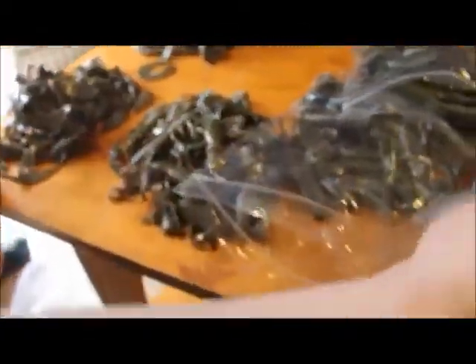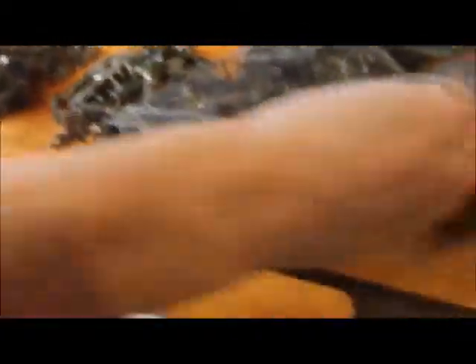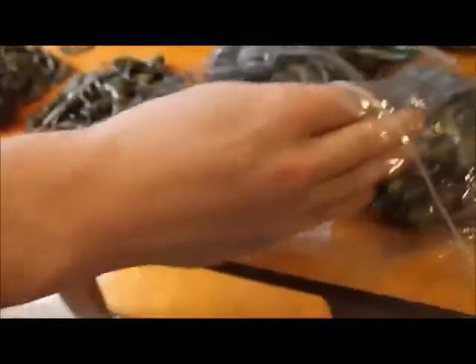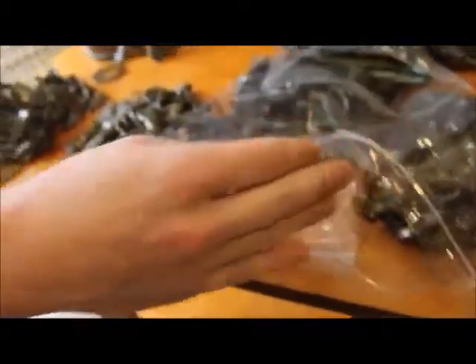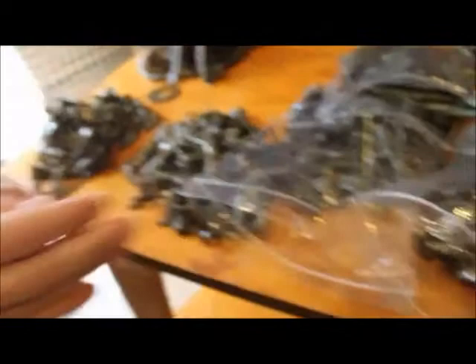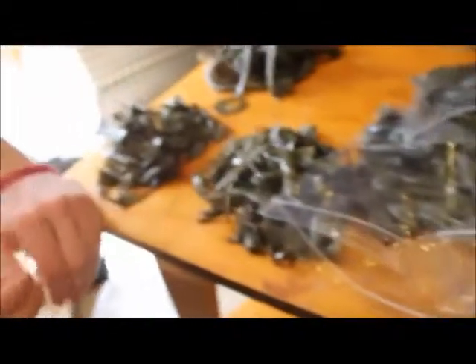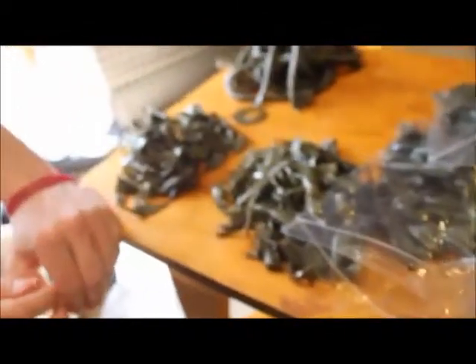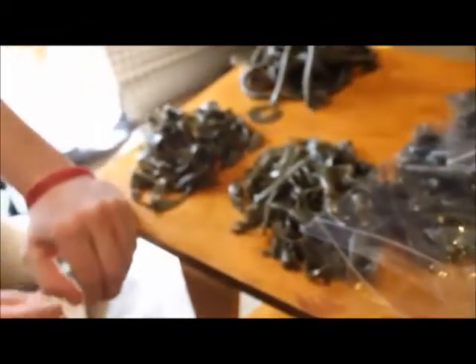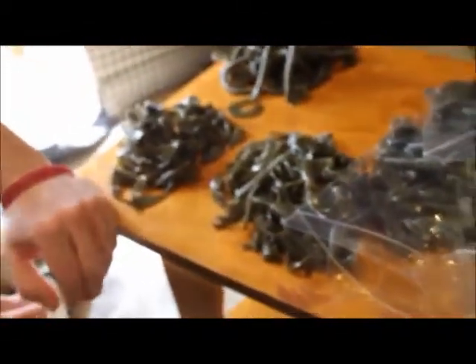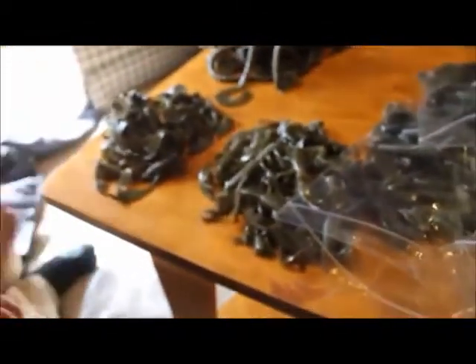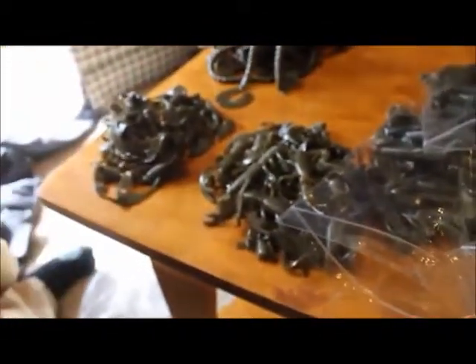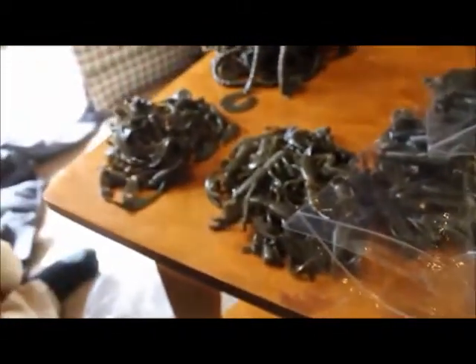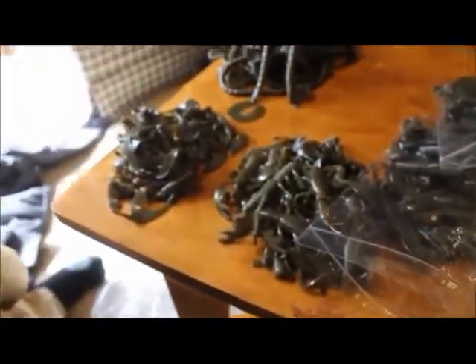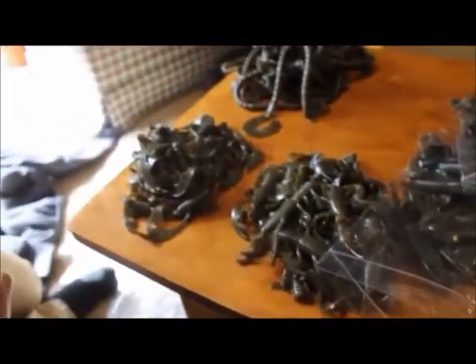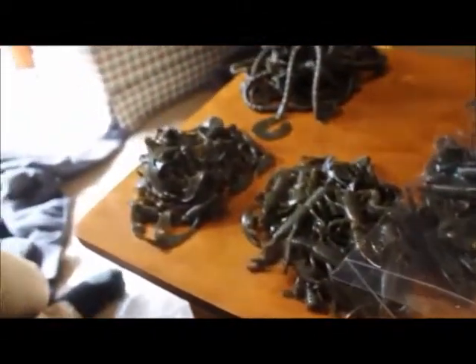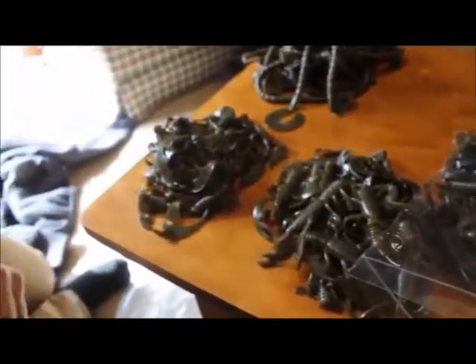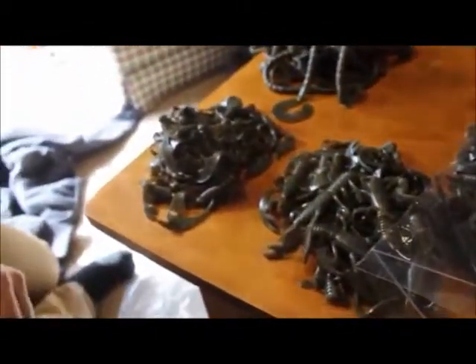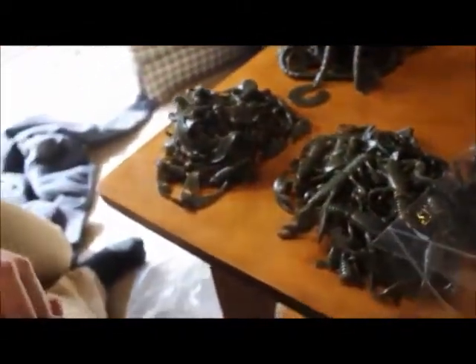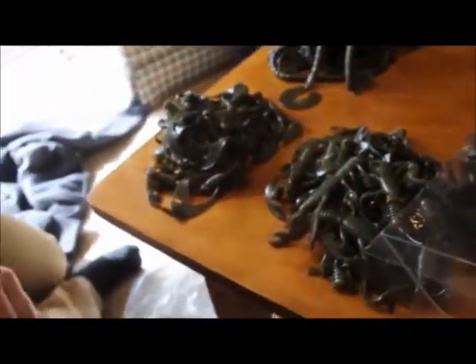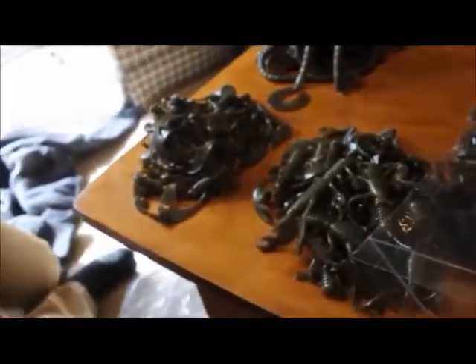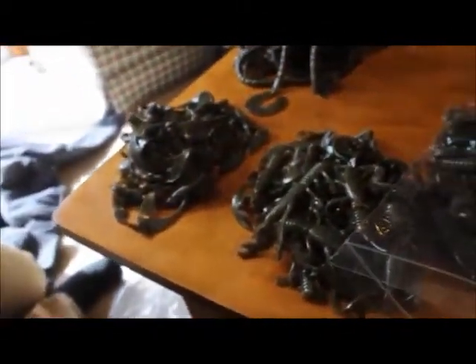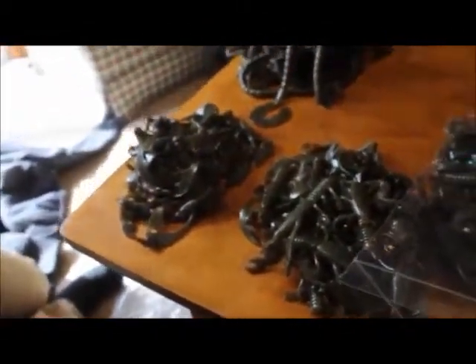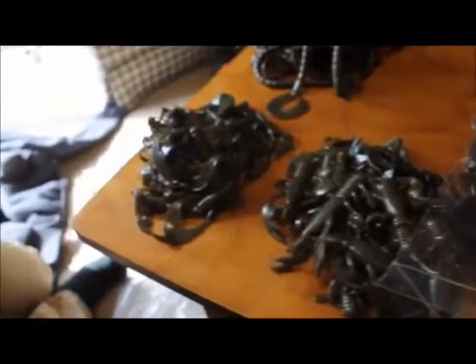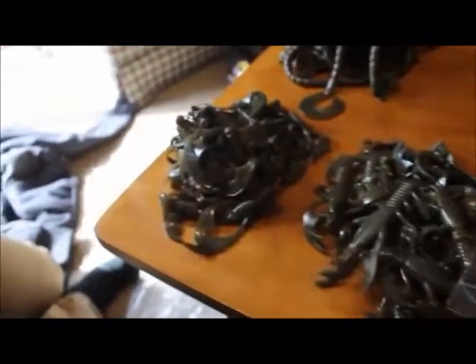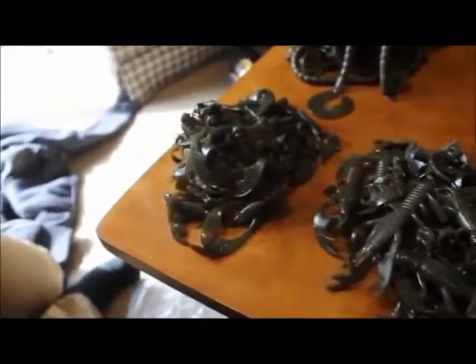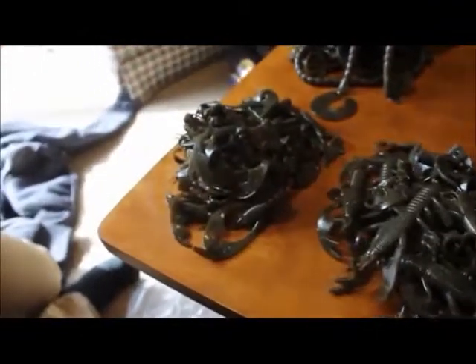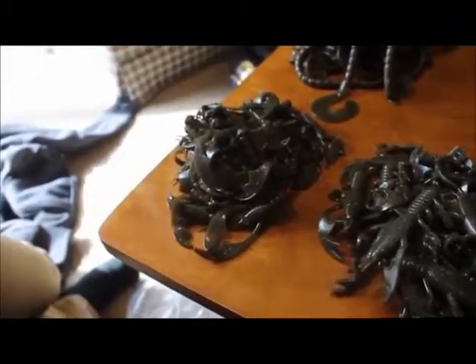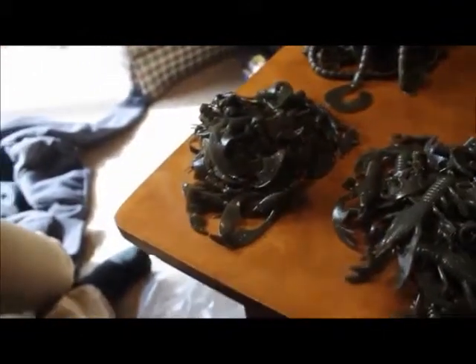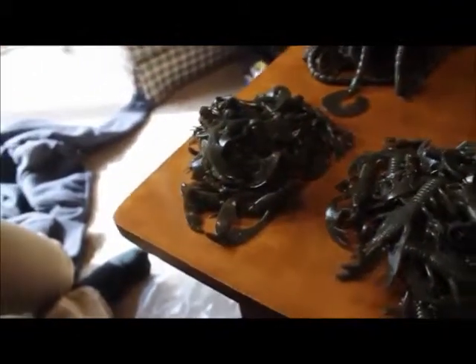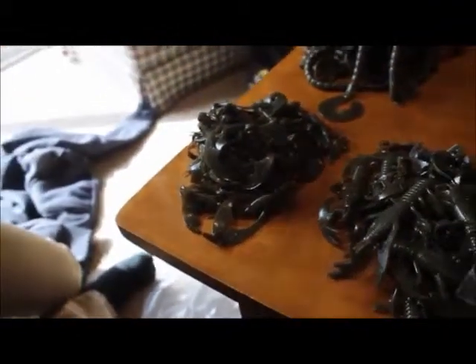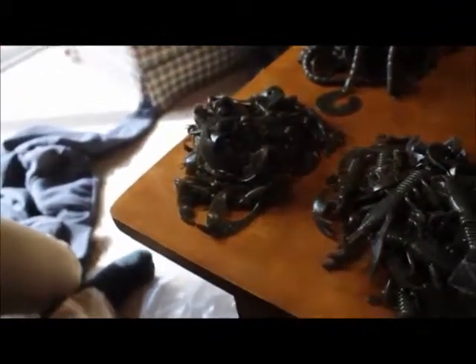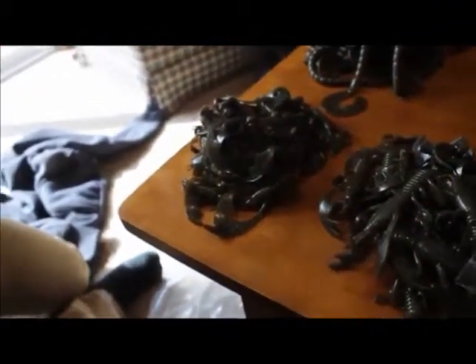The great thing about this company is all of these baits are 100% recycled. So it's great for the environment and in addition you can reuse lots of your old materials.